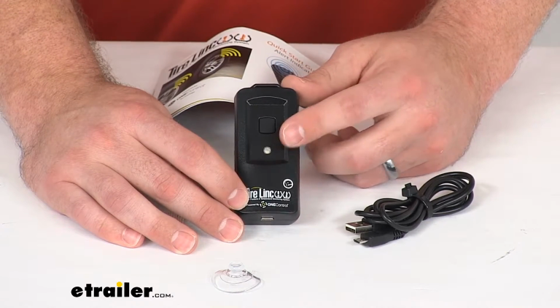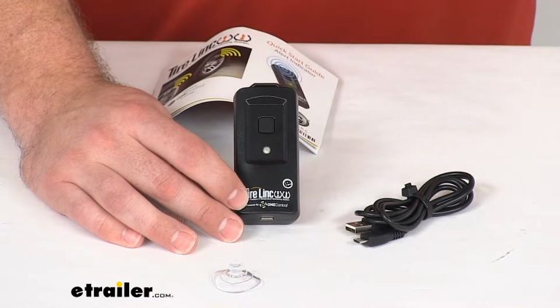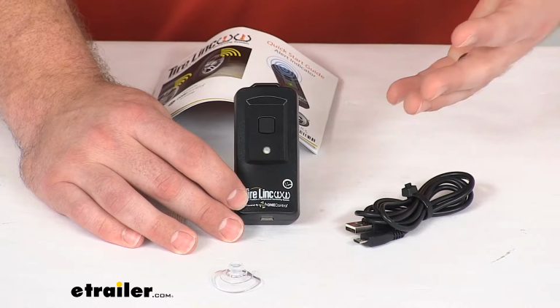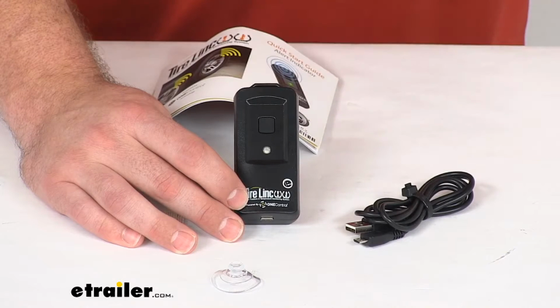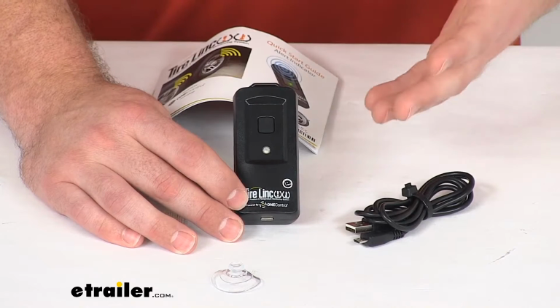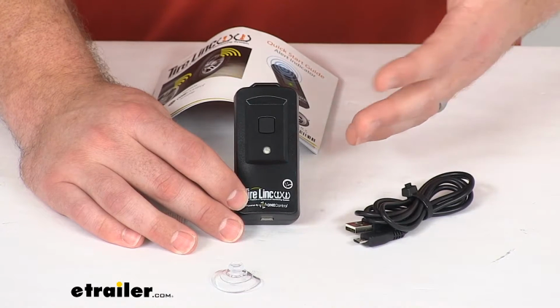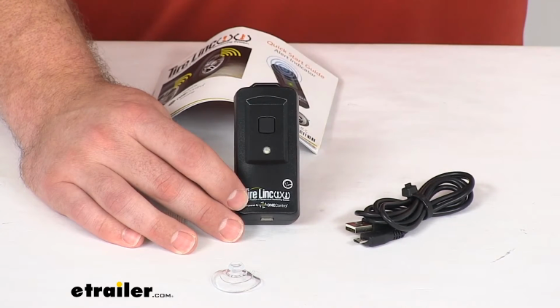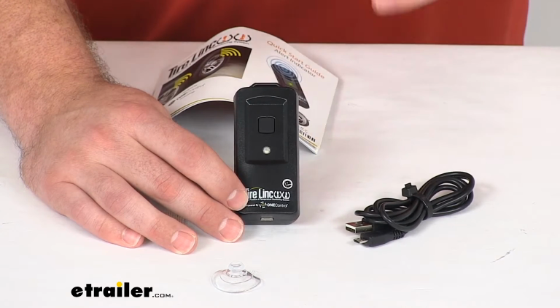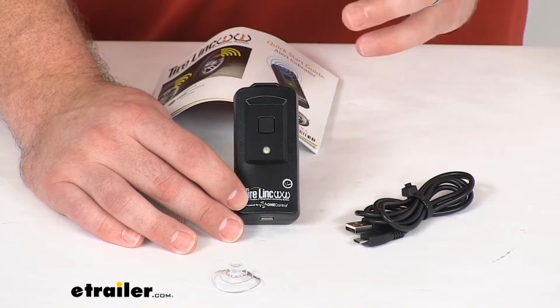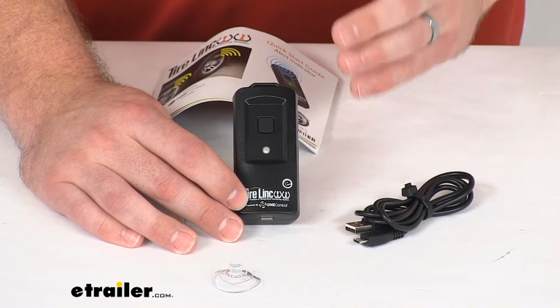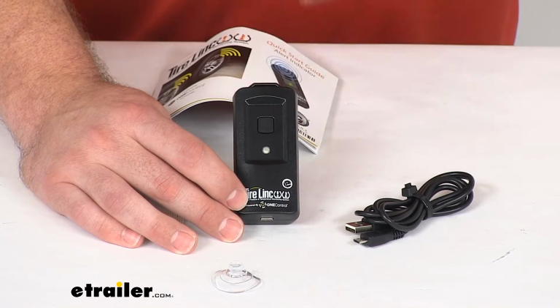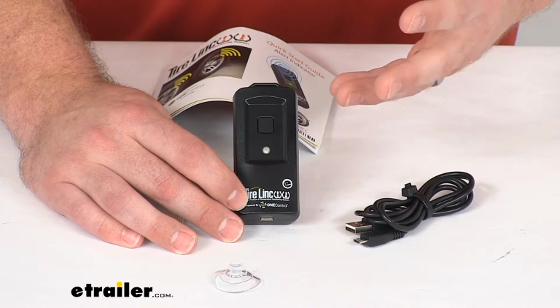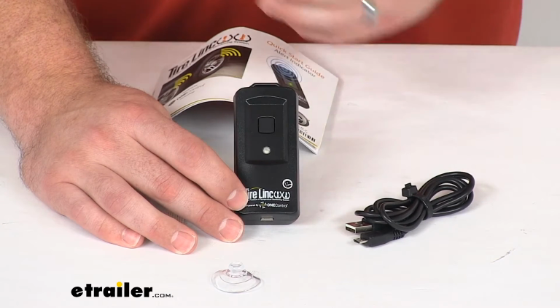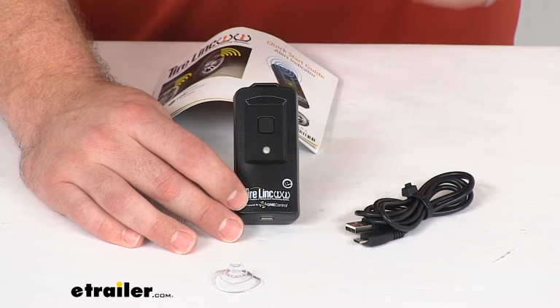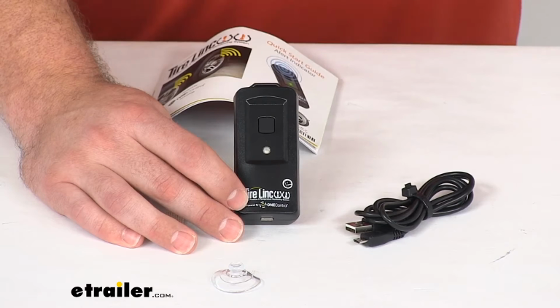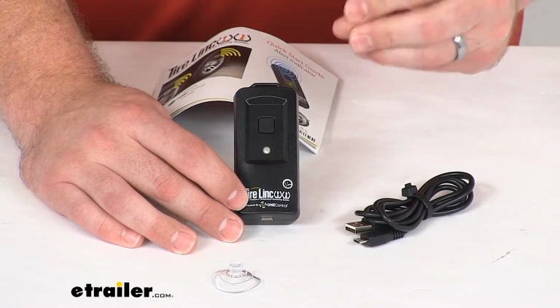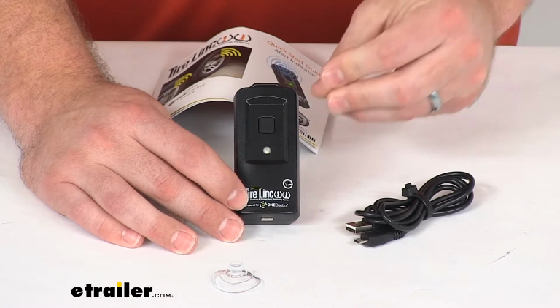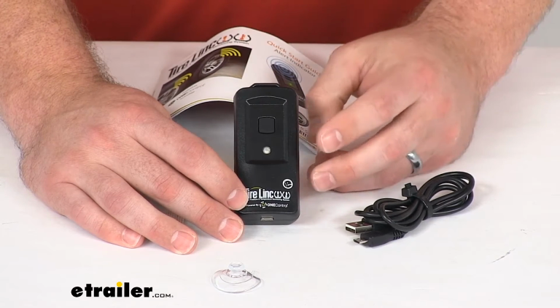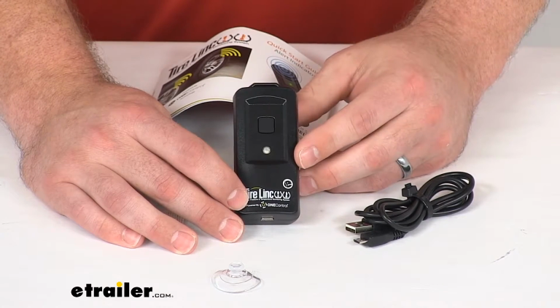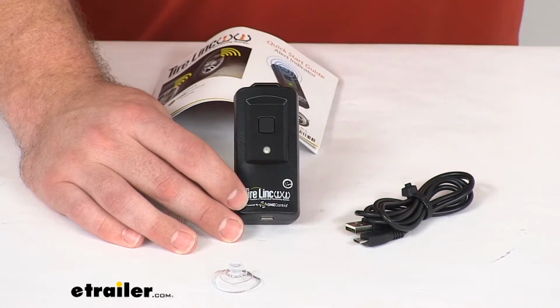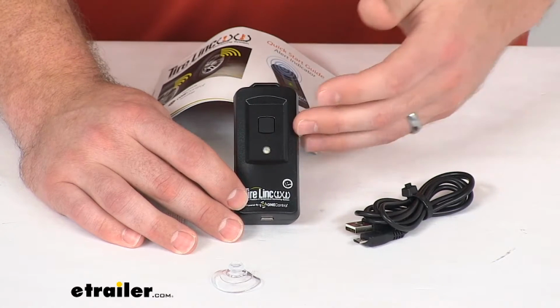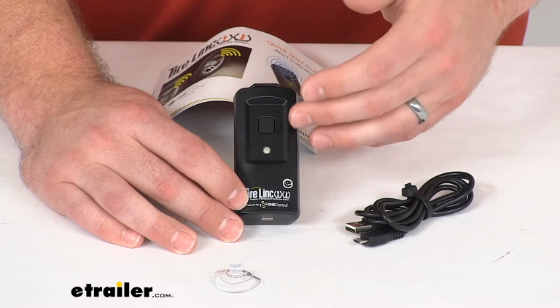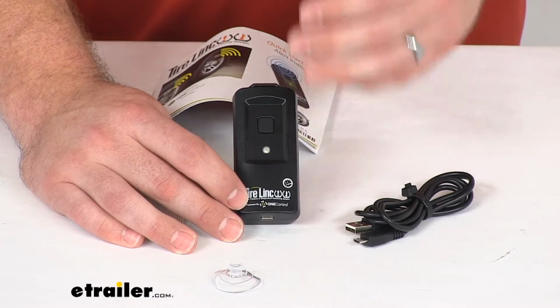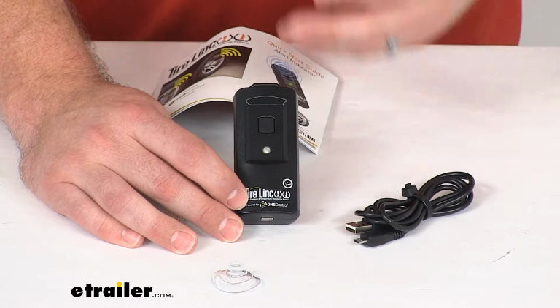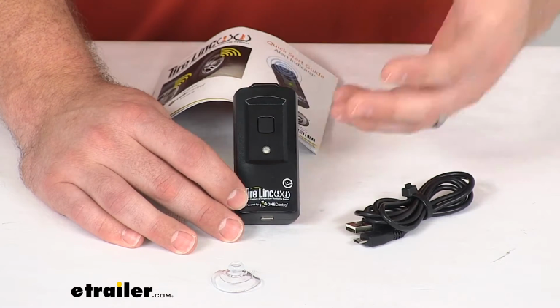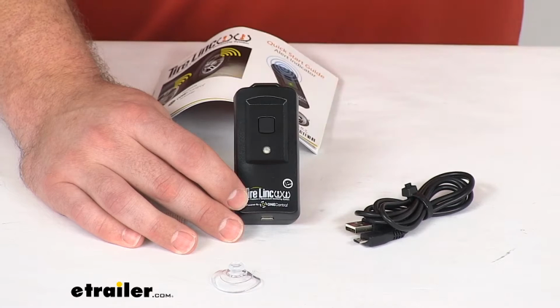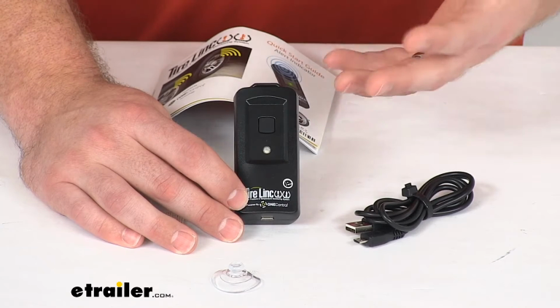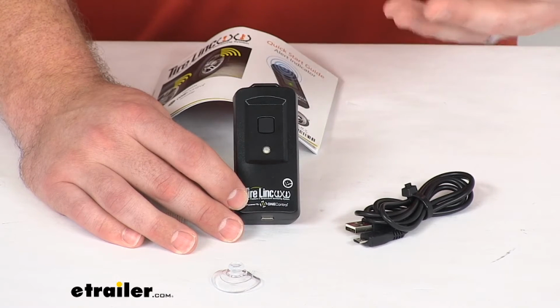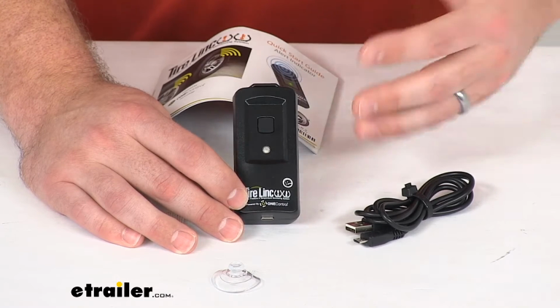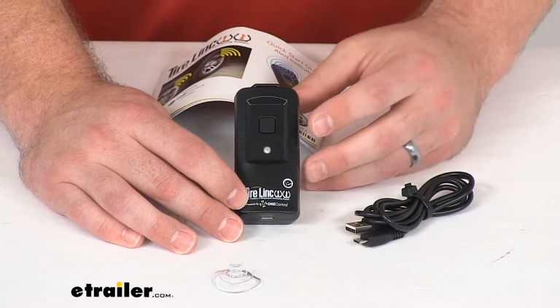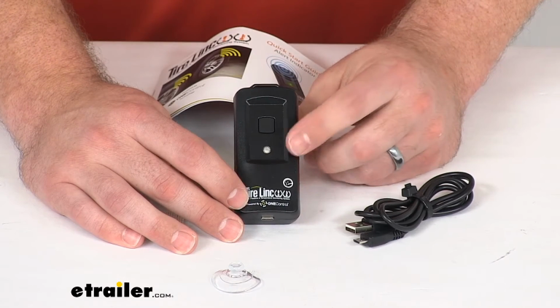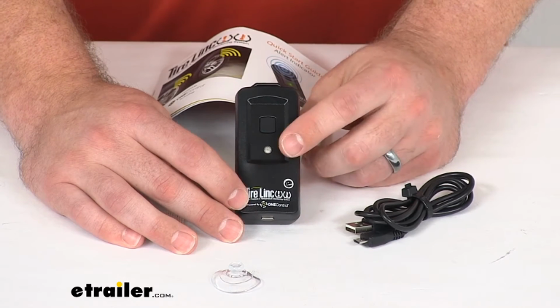It's also going to give you audible alerts — it will beep for 10 seconds if an issue occurs with your tires, and it will then continually blink to indicate that the issue has not been corrected.